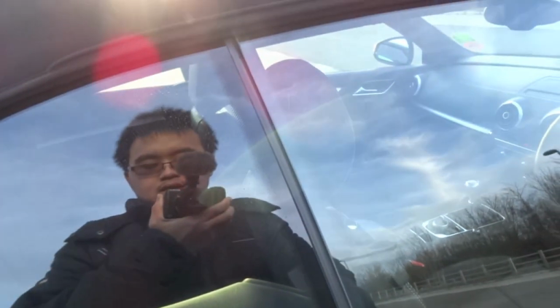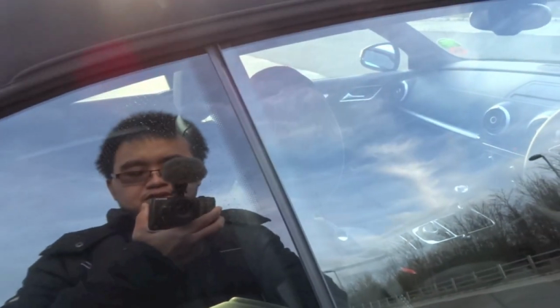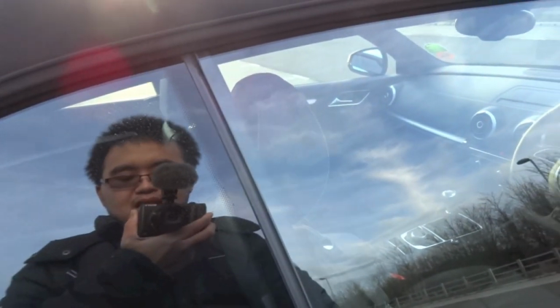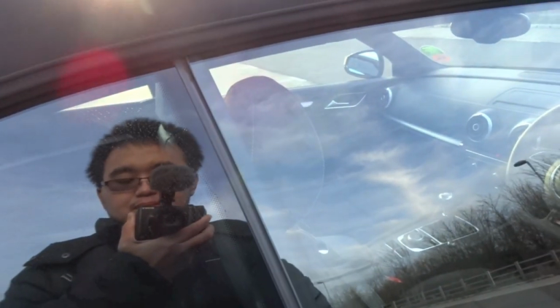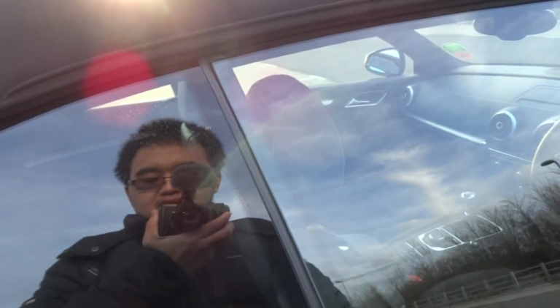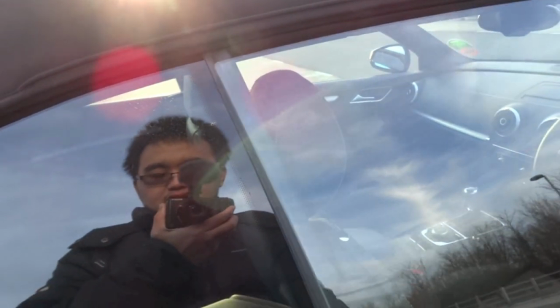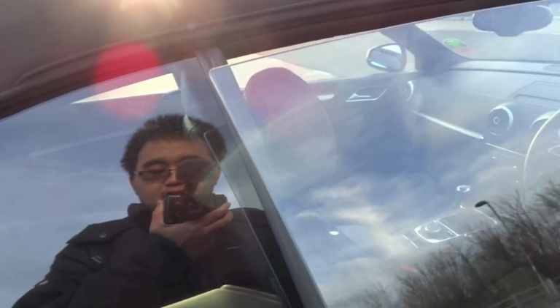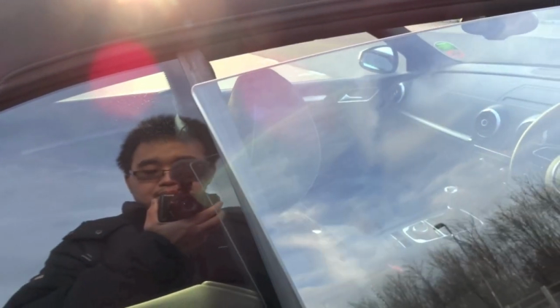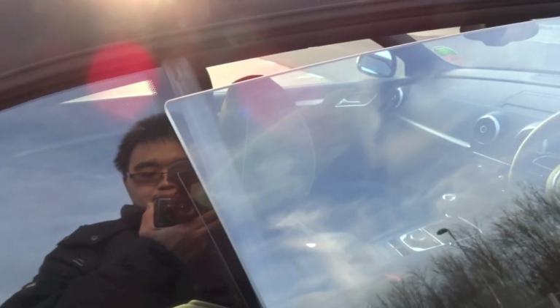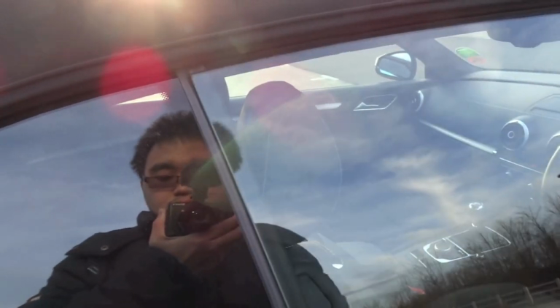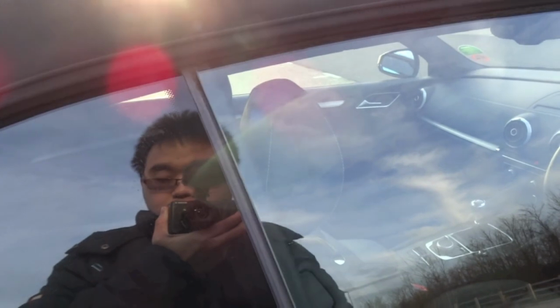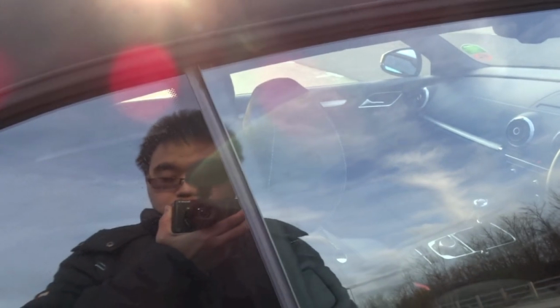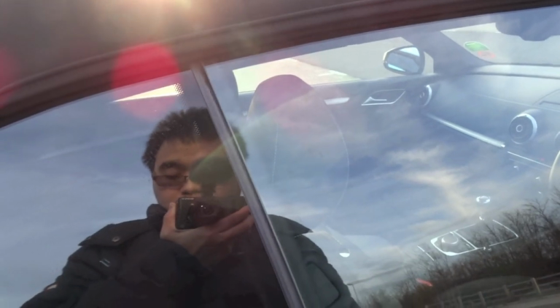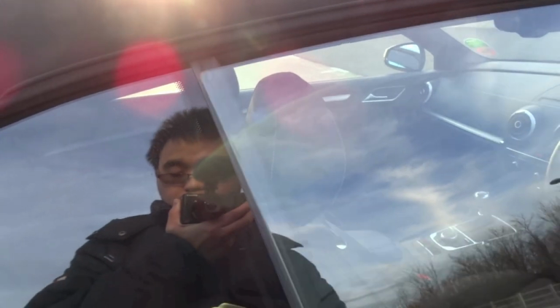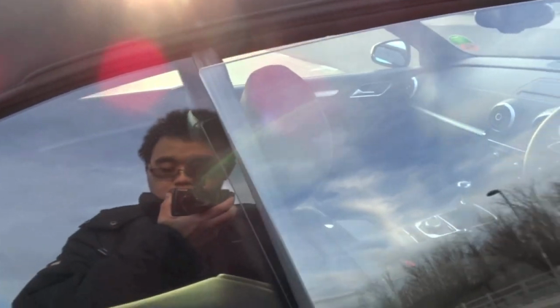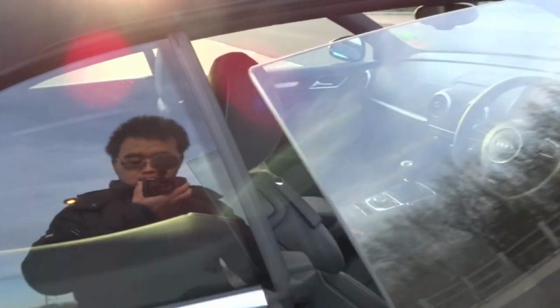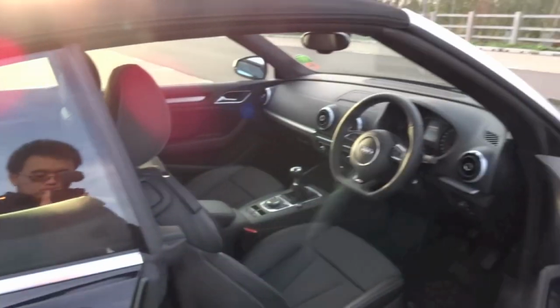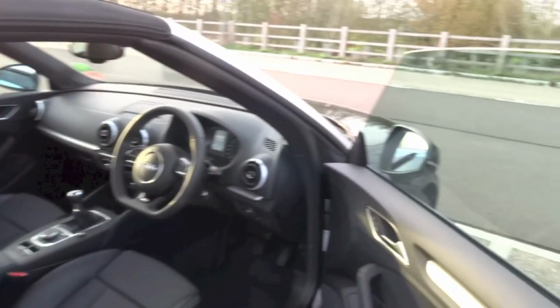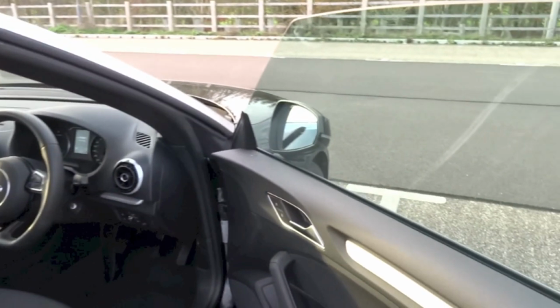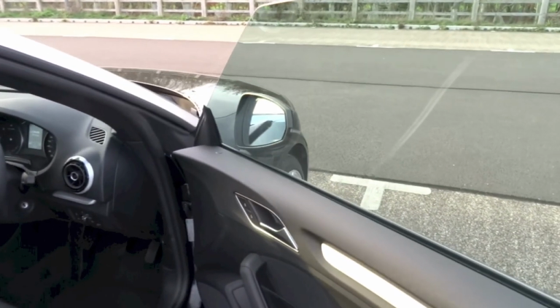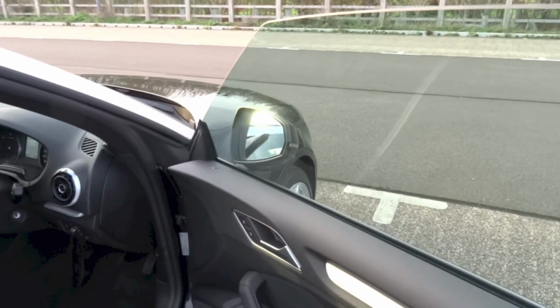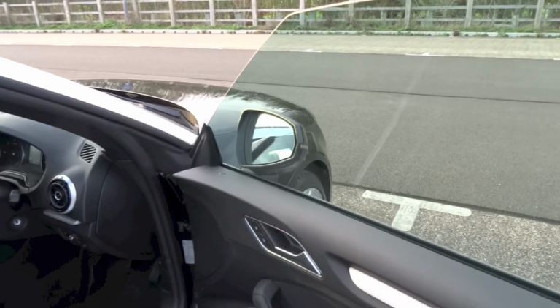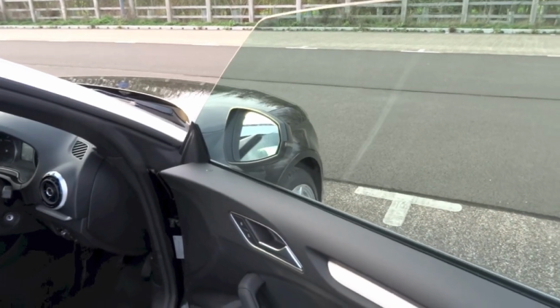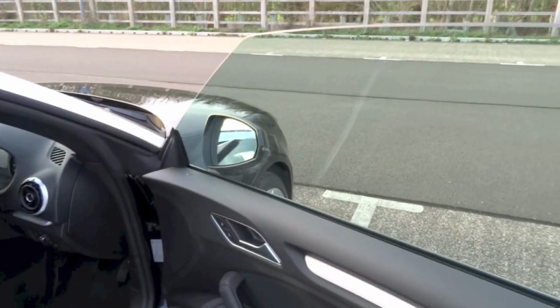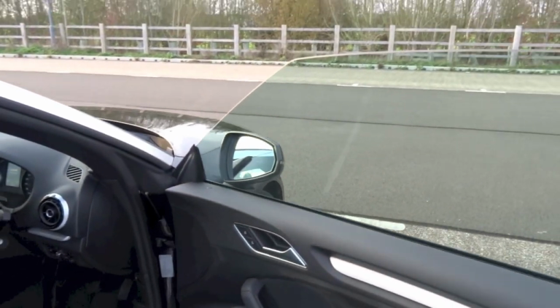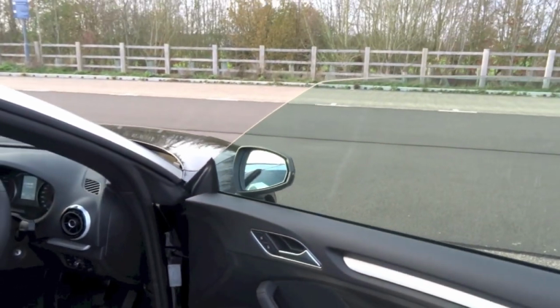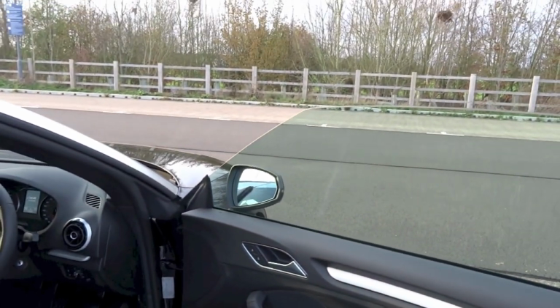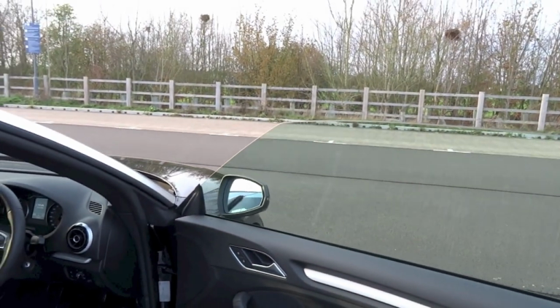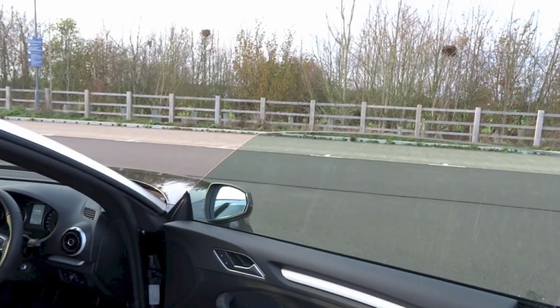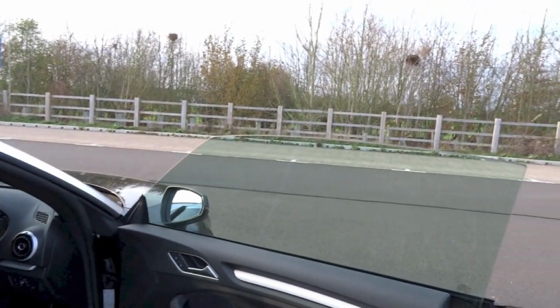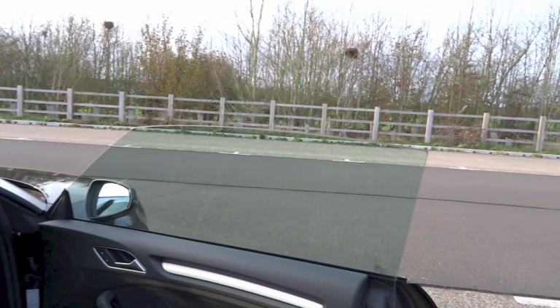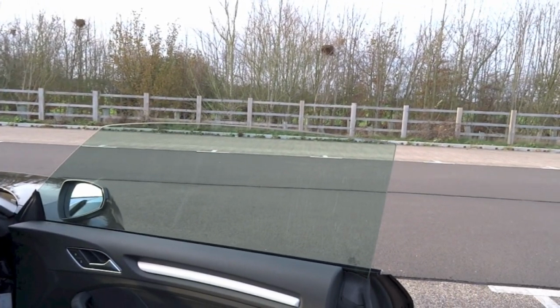The windows dip down a little bit to clear the door frame, and this car does have frameless windows.